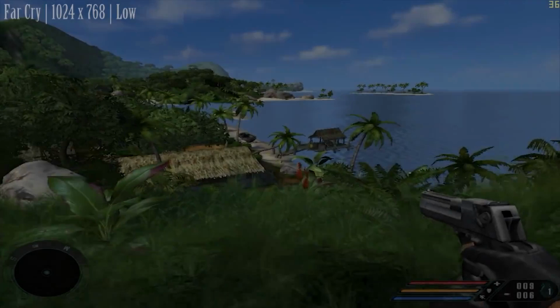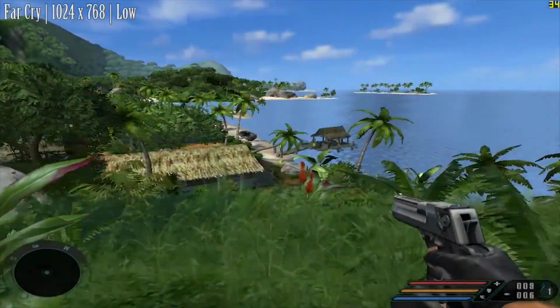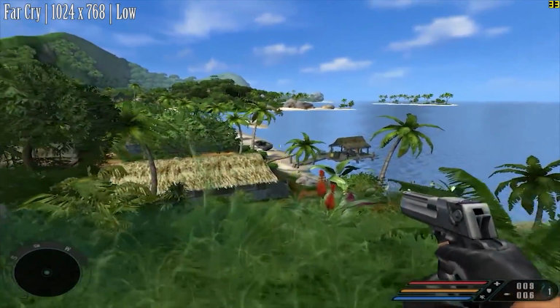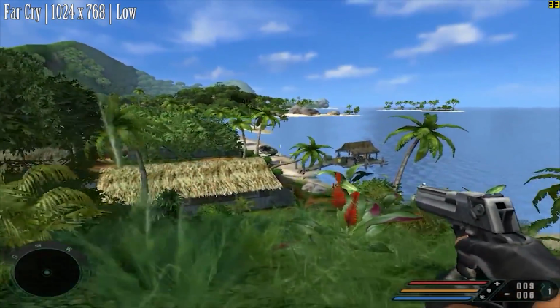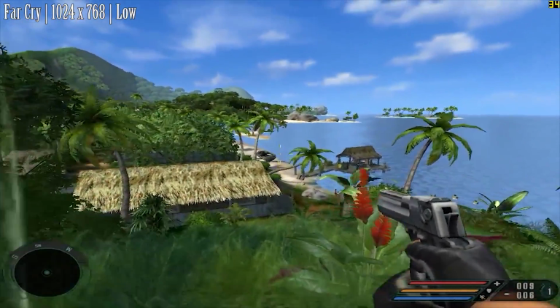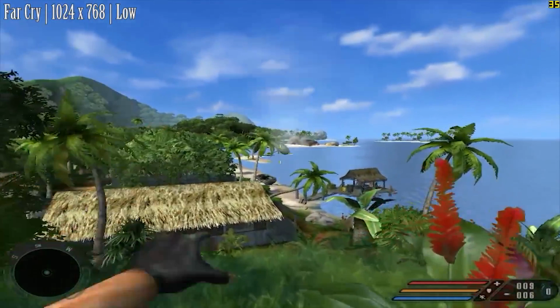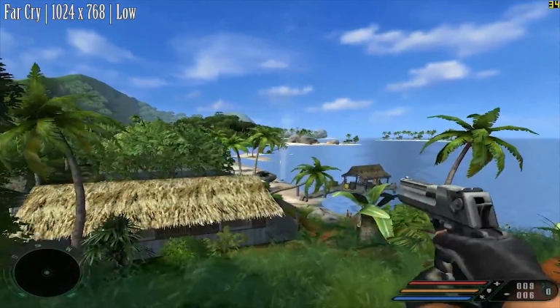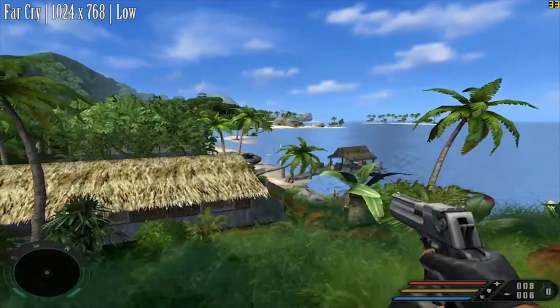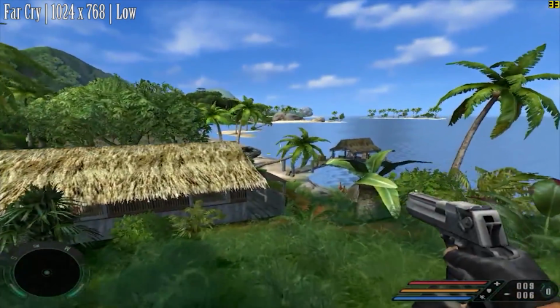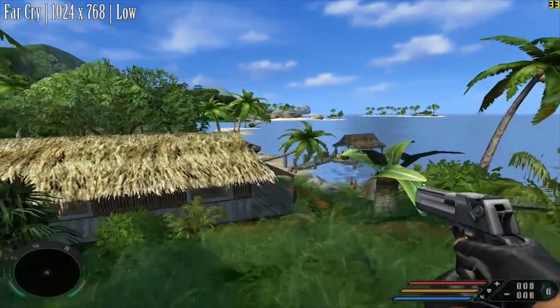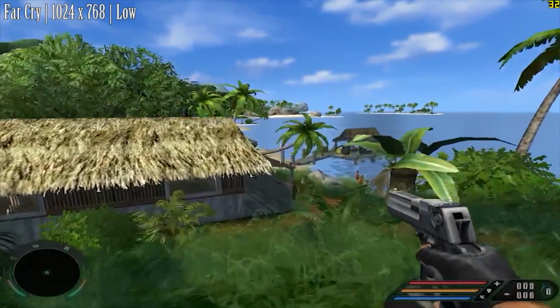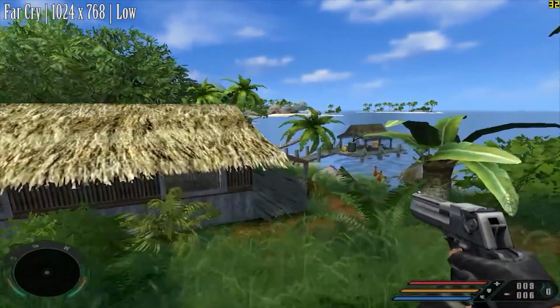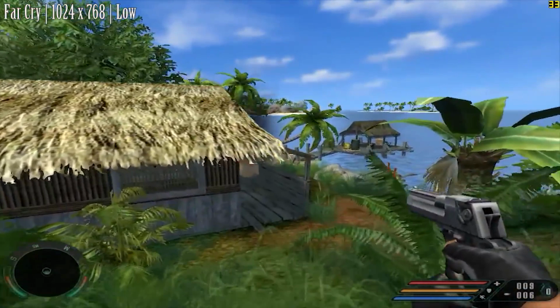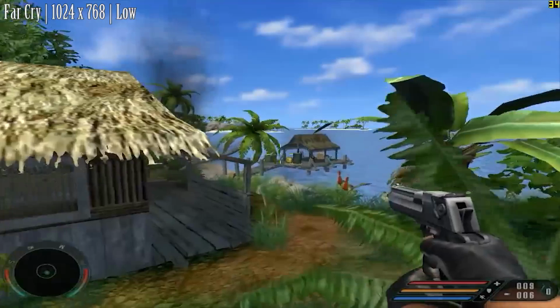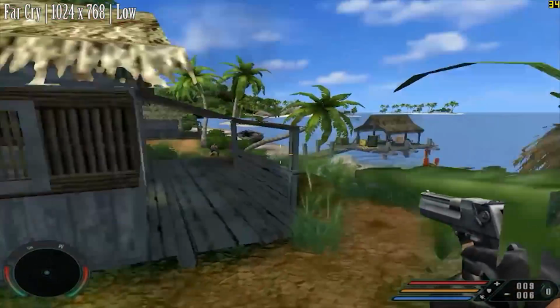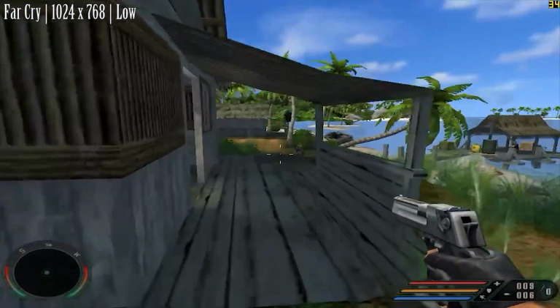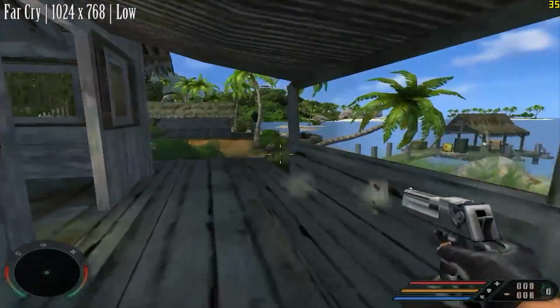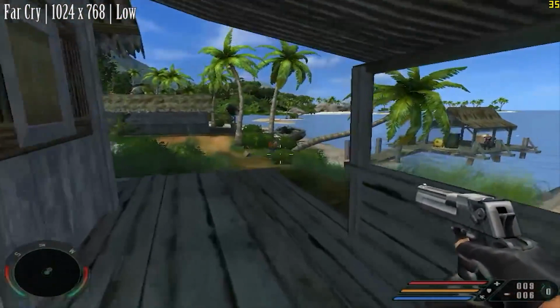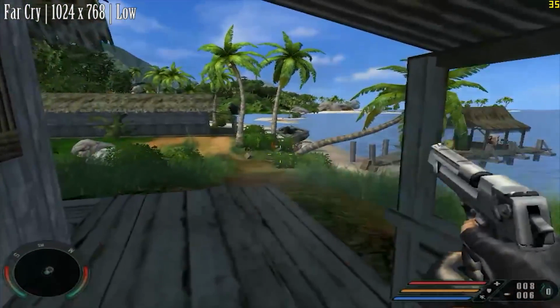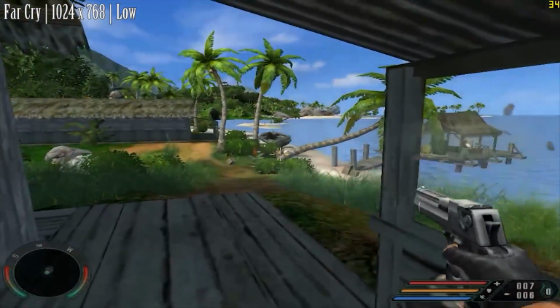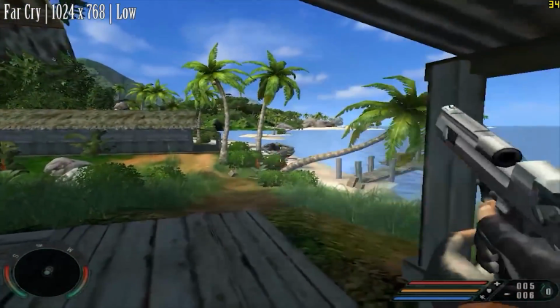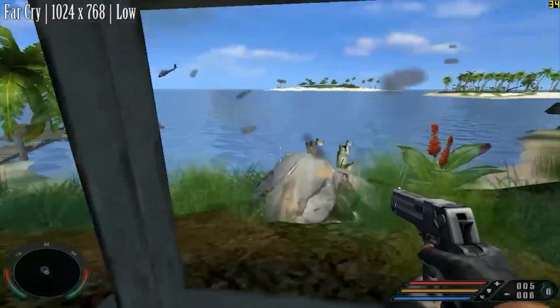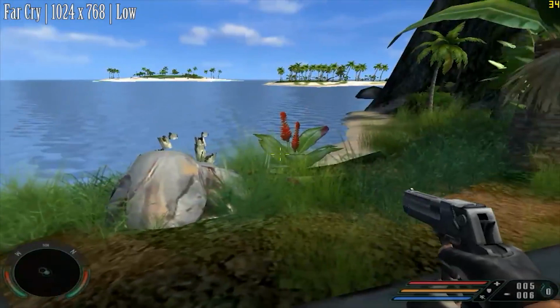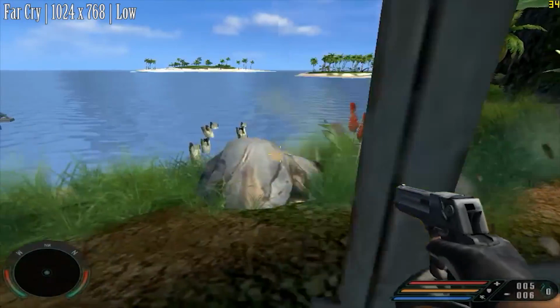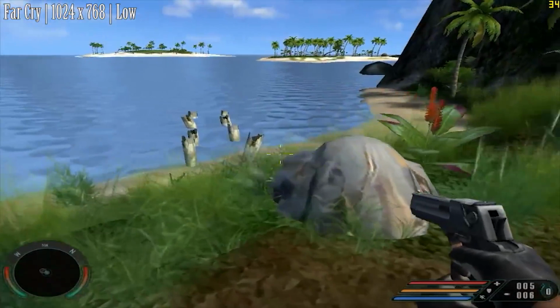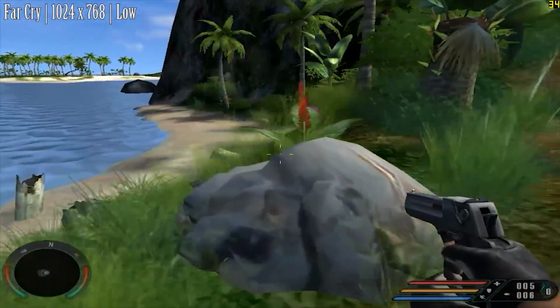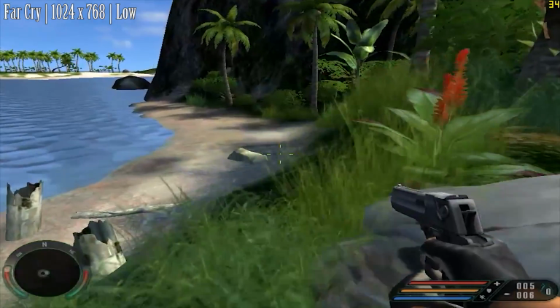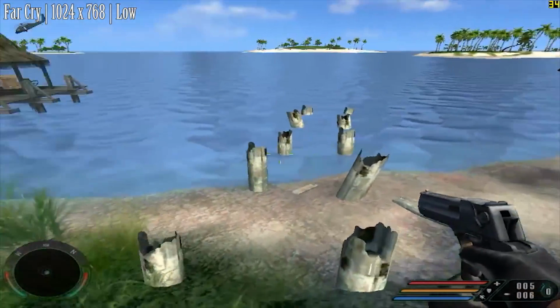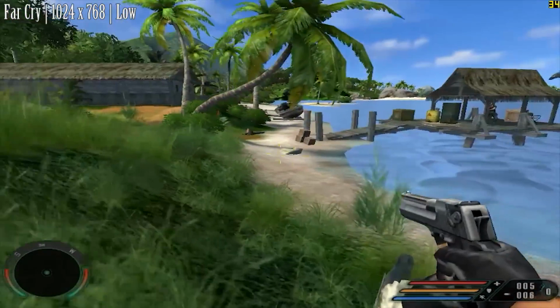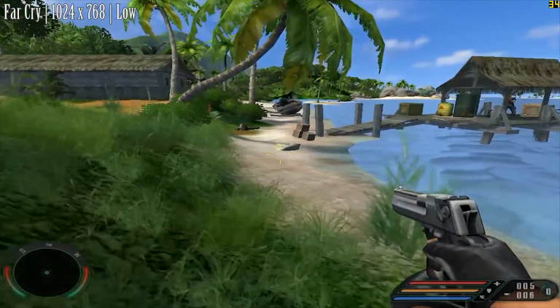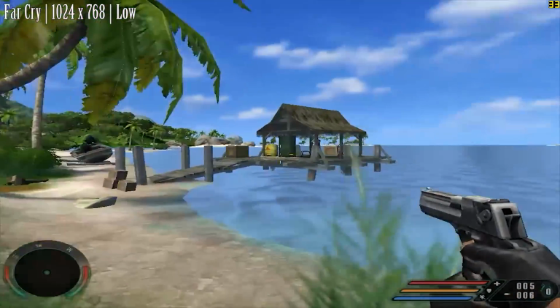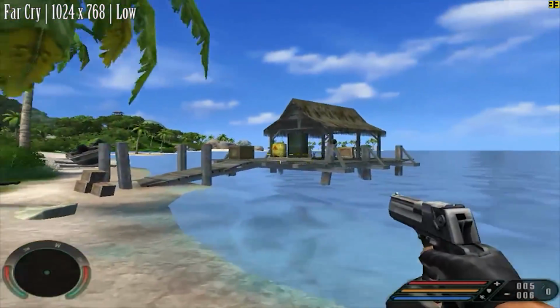Finally we've got Far Cry, the original game. It runs at 1024x768 once again, but this time we see around 30-35 fps with everything on low. Sure it doesn't look the best, but it is definitely playable.